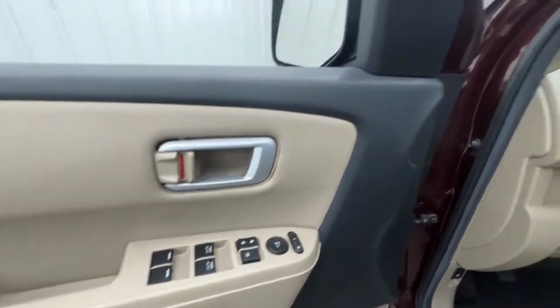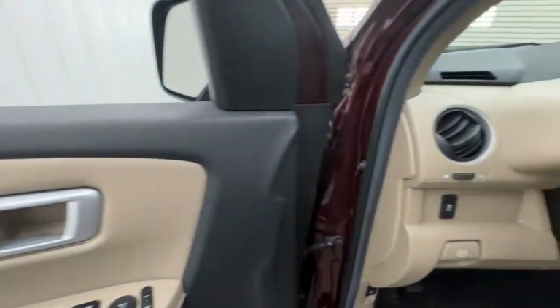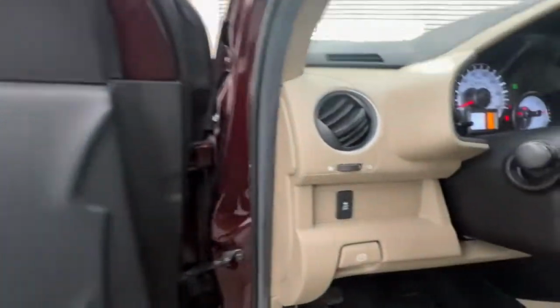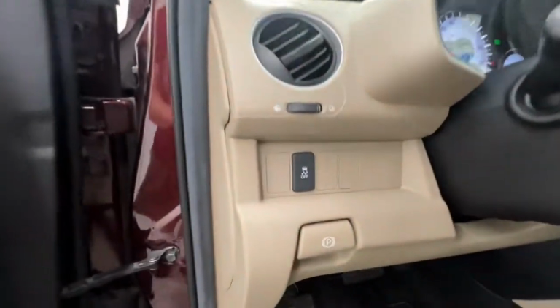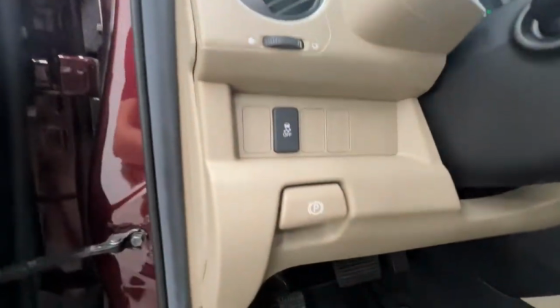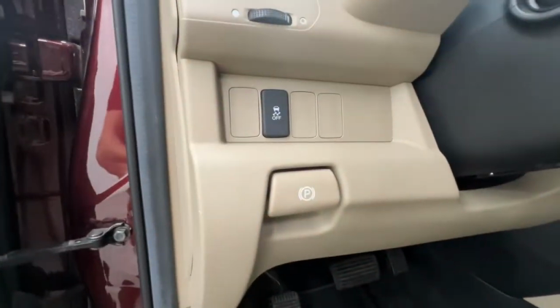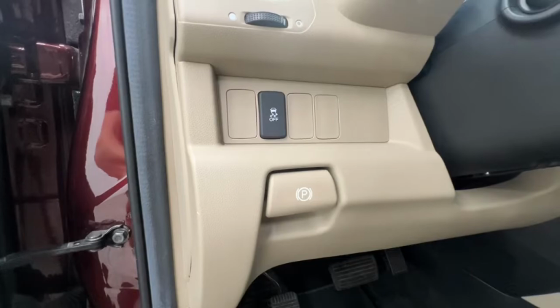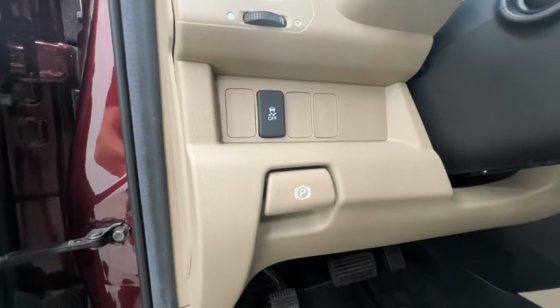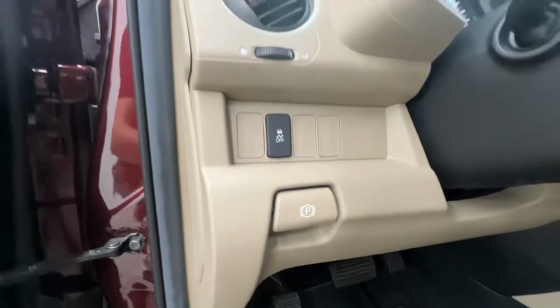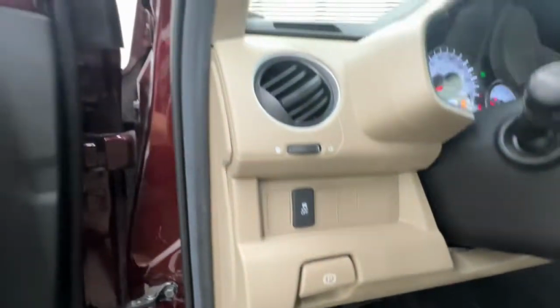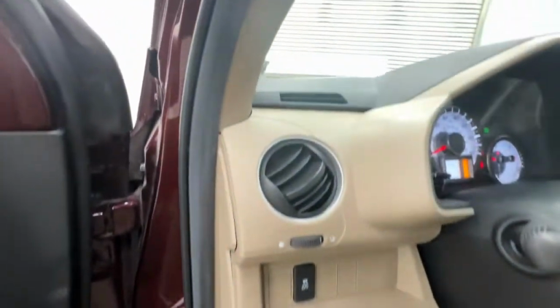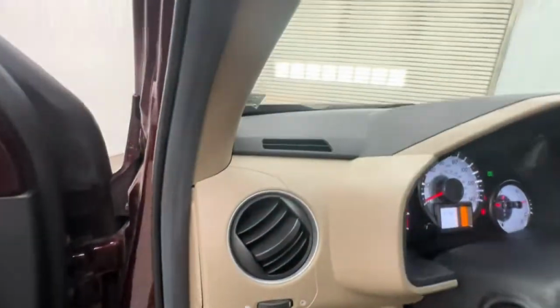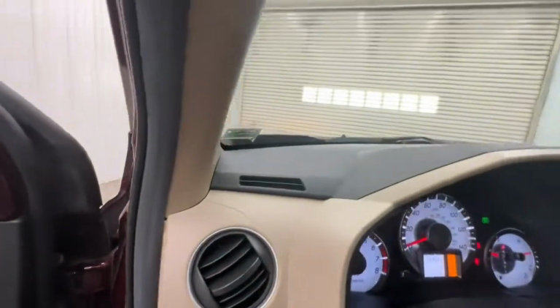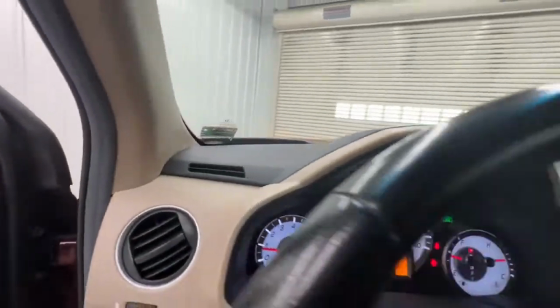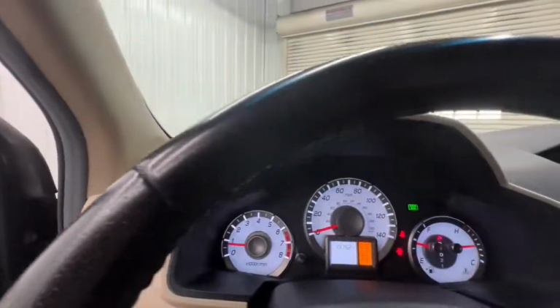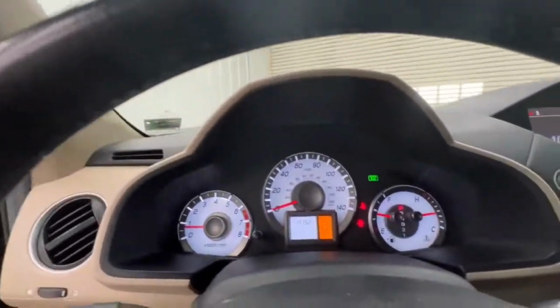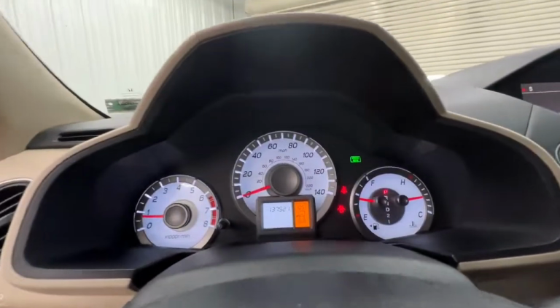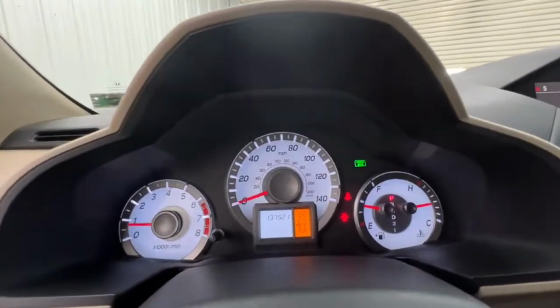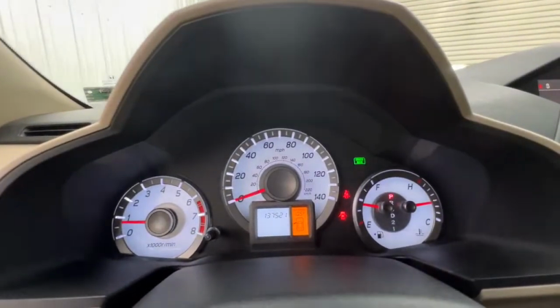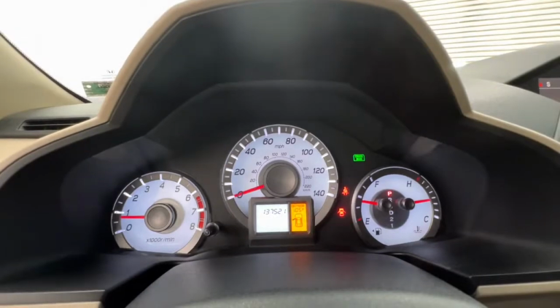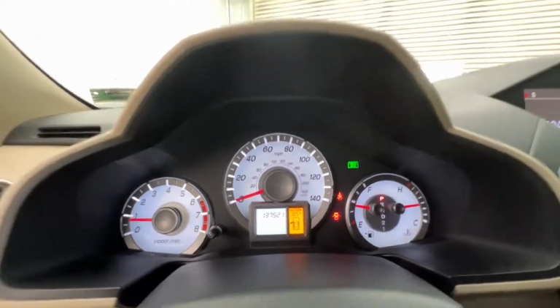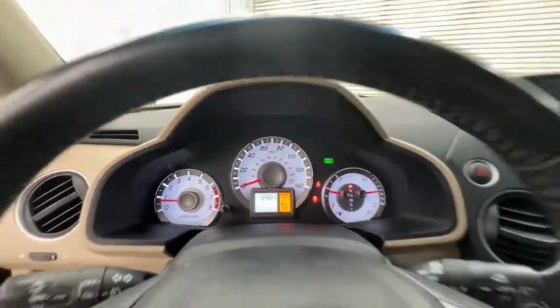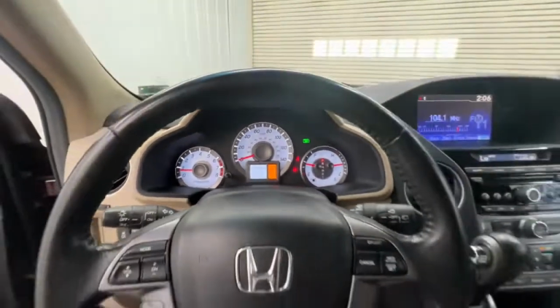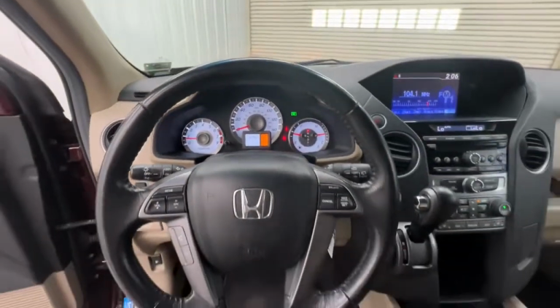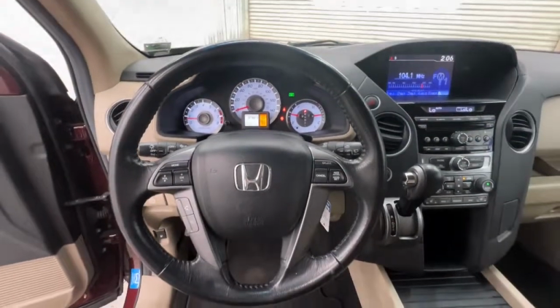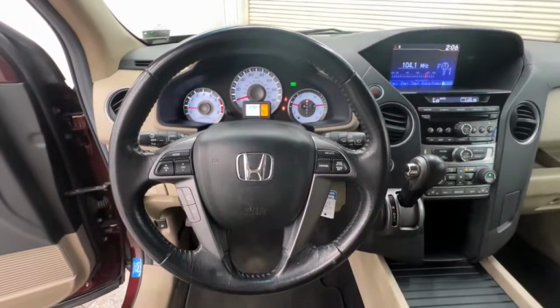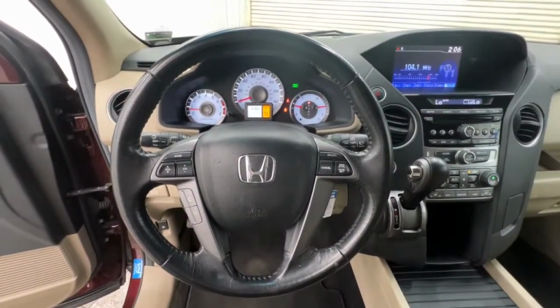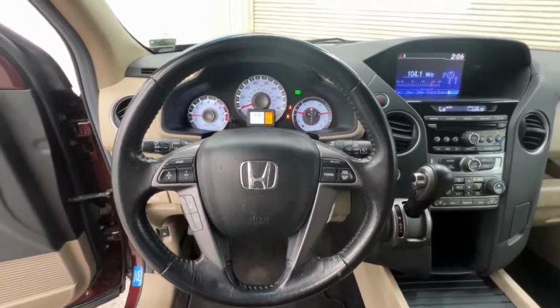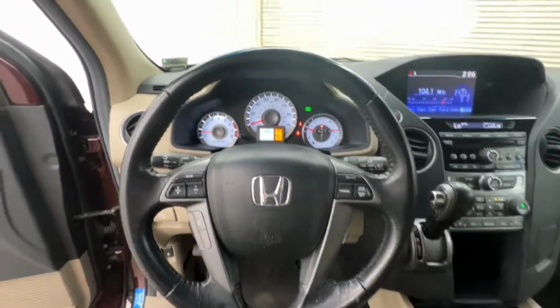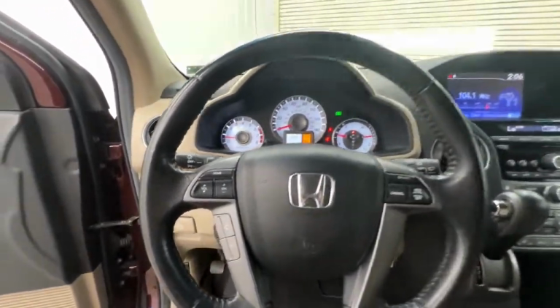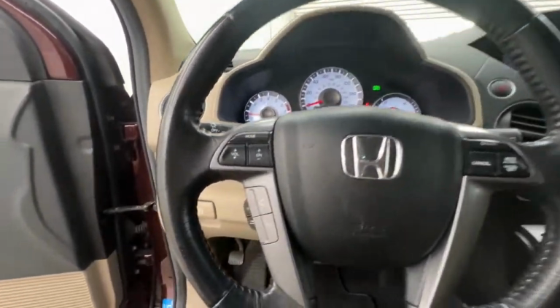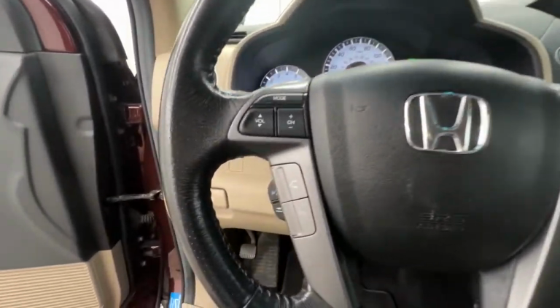Keyless entry, sun/moonroof, power passenger seat, satellite radio, premium sound system, four-wheel drive, power liftgate, fog lamps, heated mirrors, backup camera.